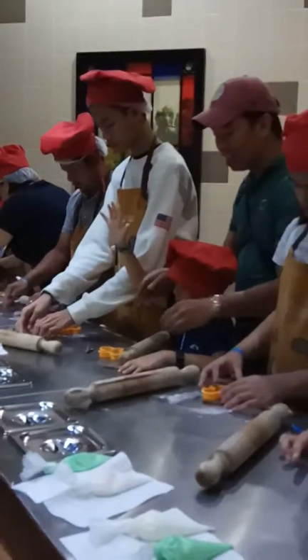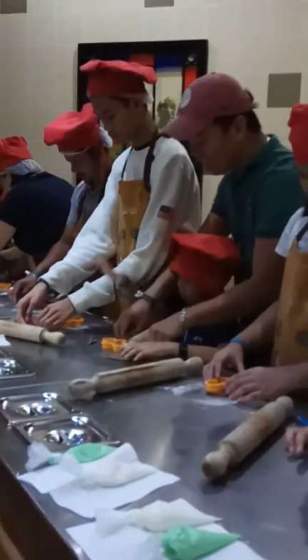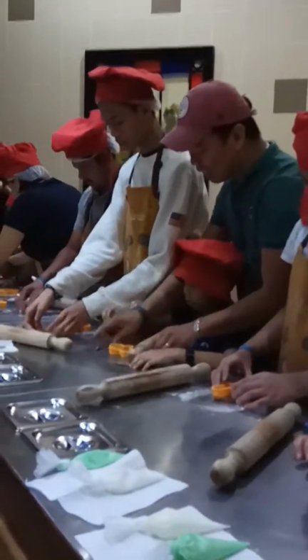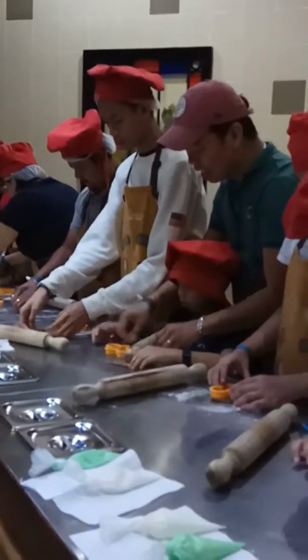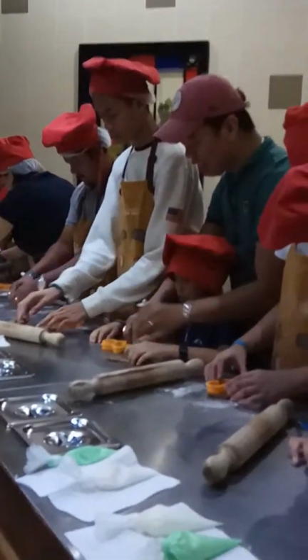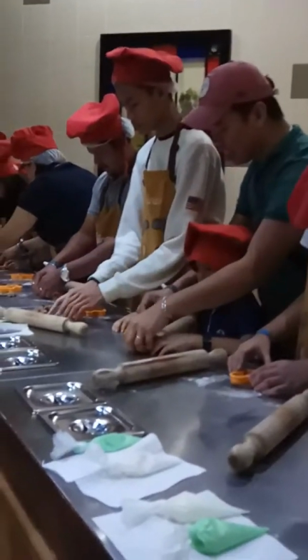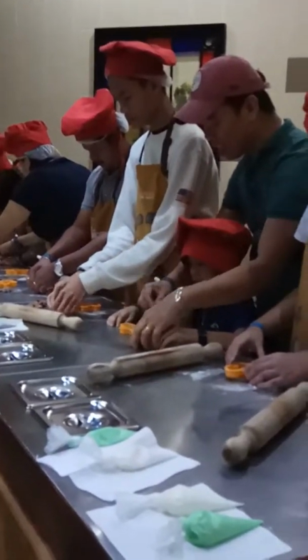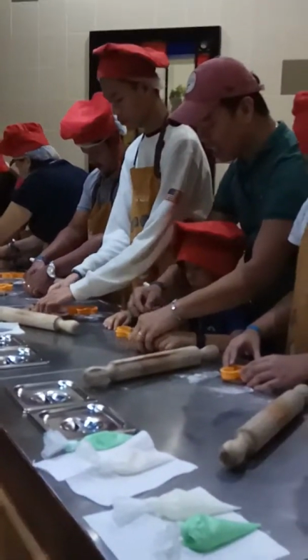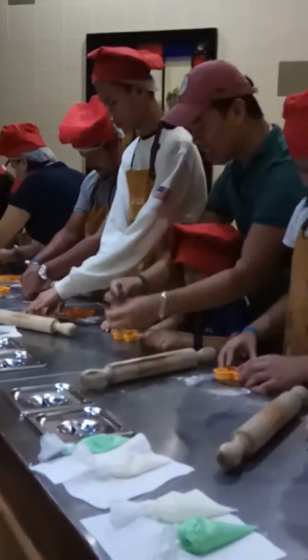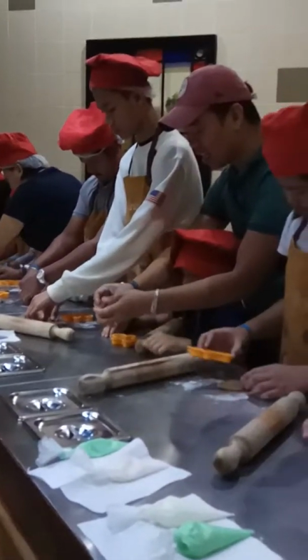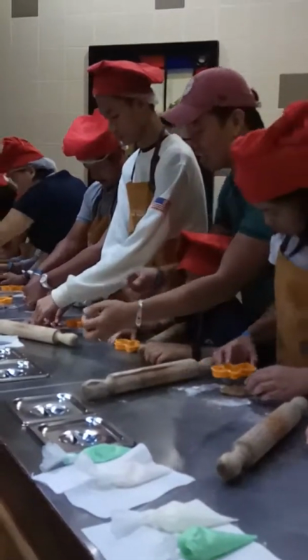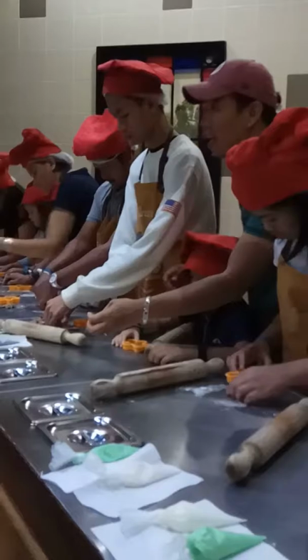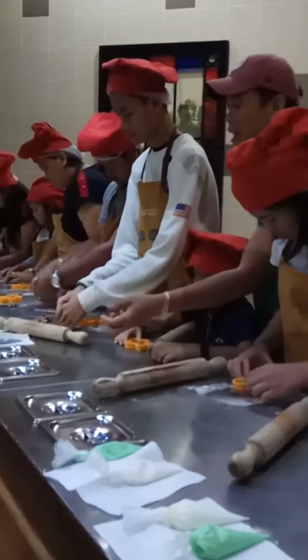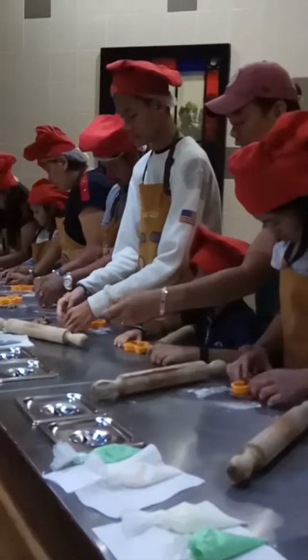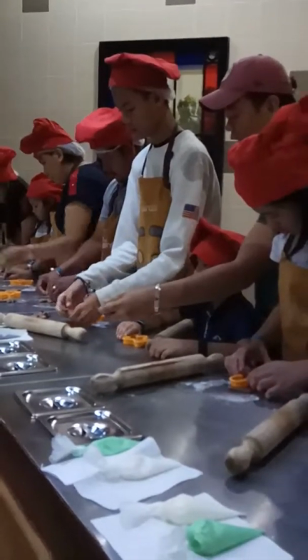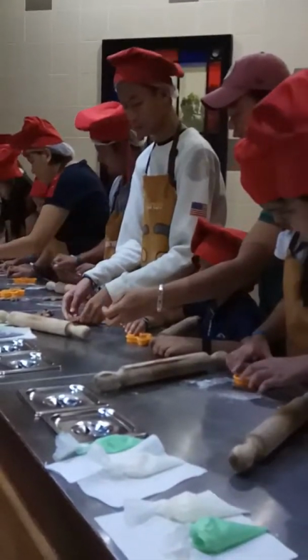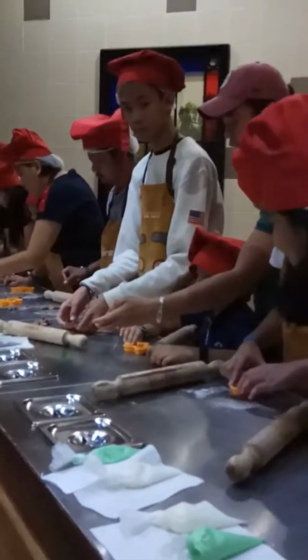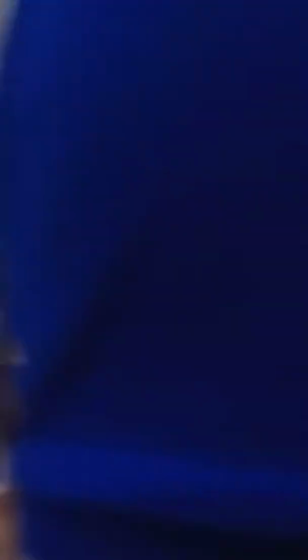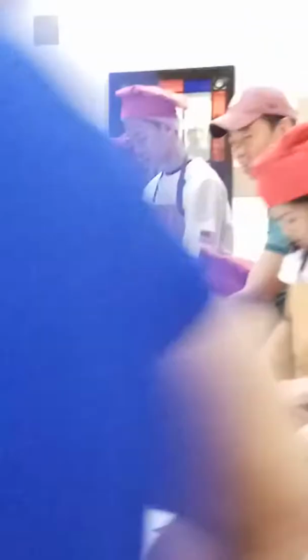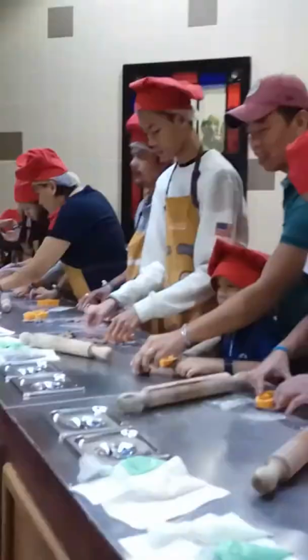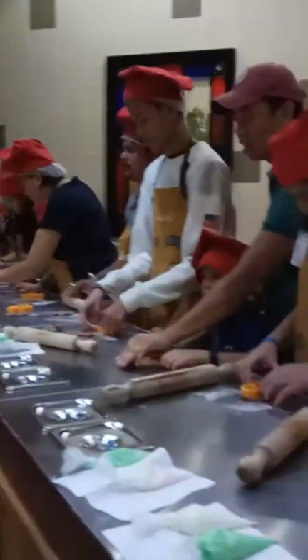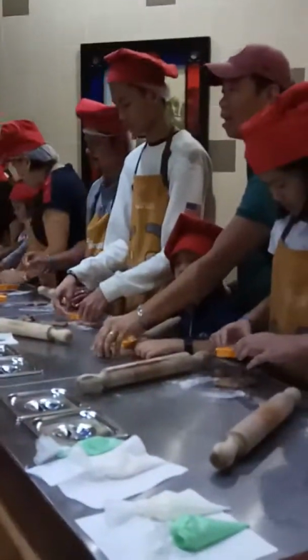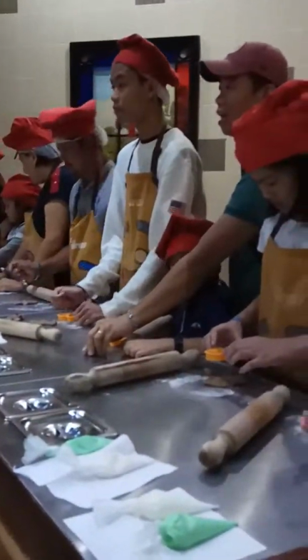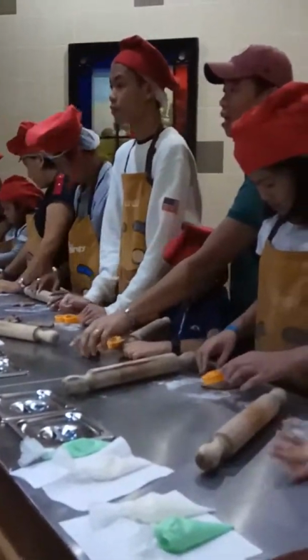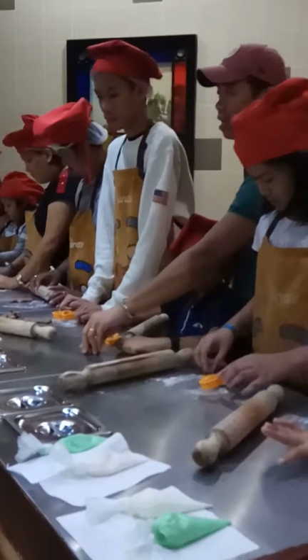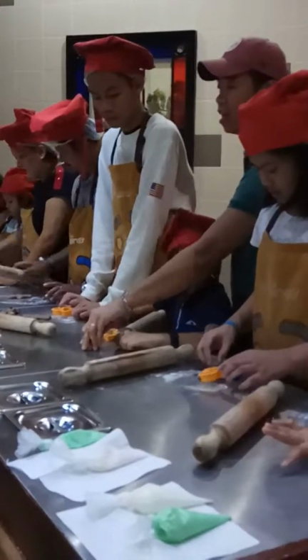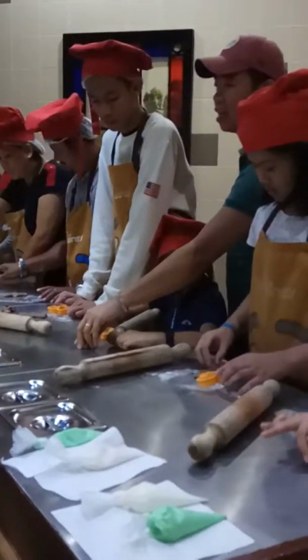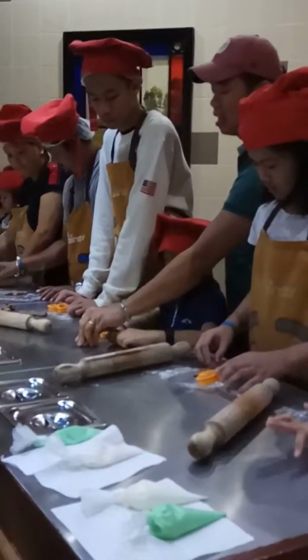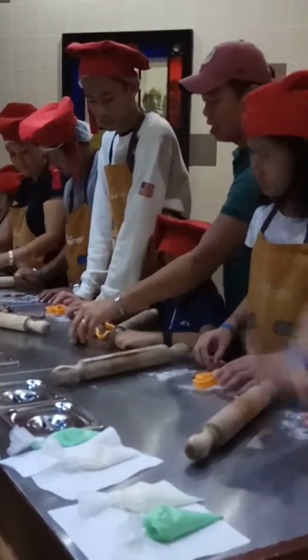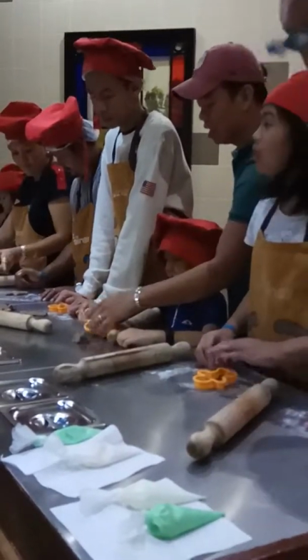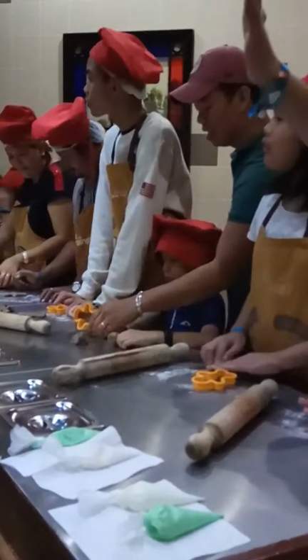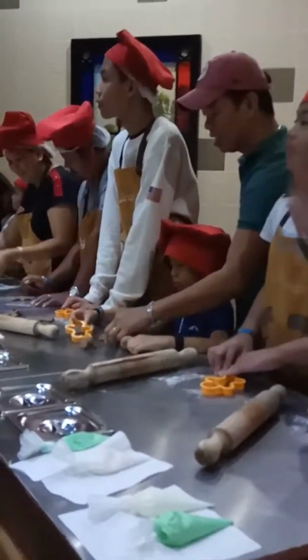First, finish all your cookie dough because I'll keep going around and collect them. You can start to make them. Remember, just one cookie dough for now.